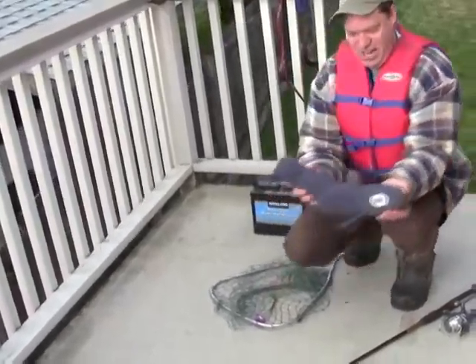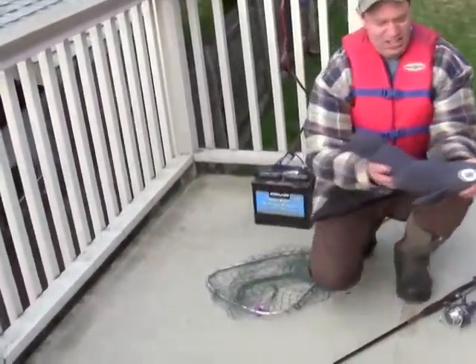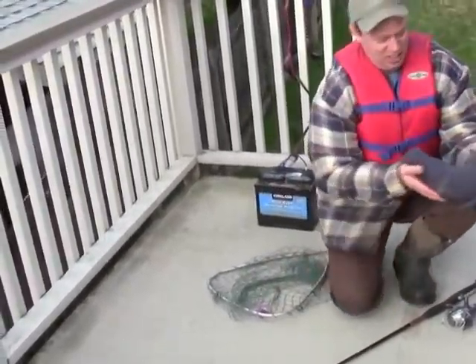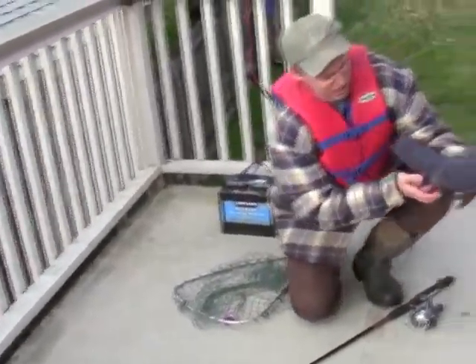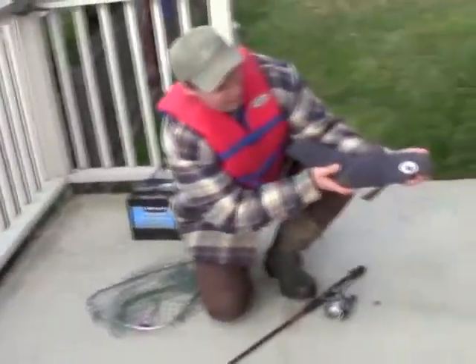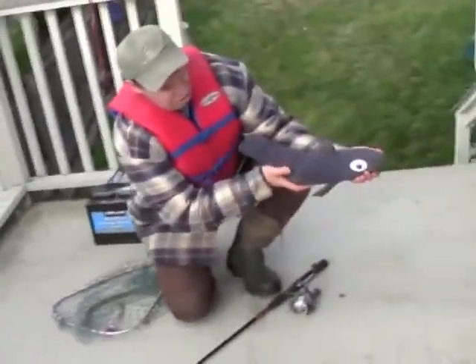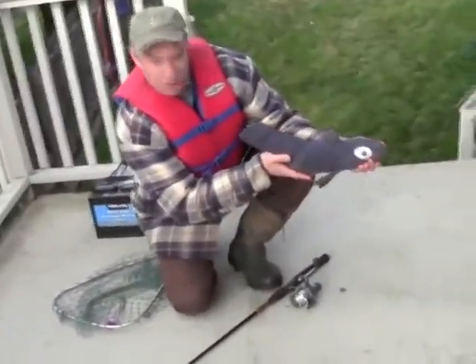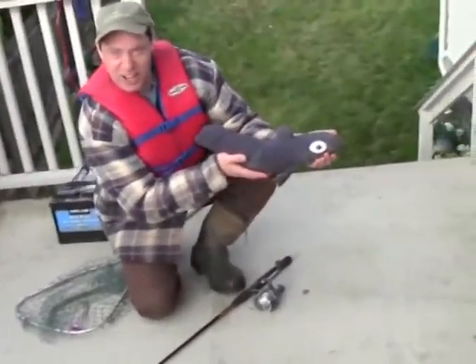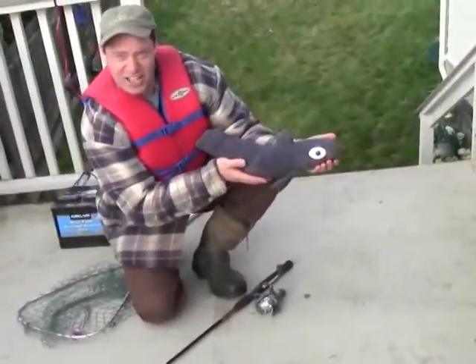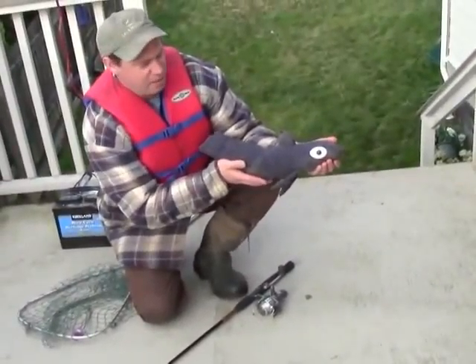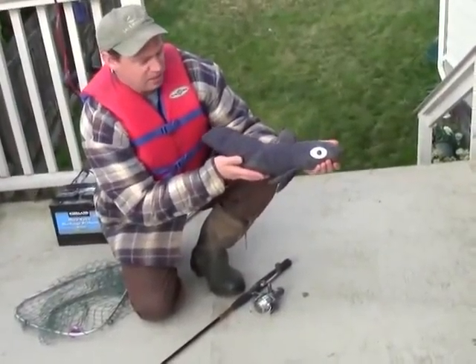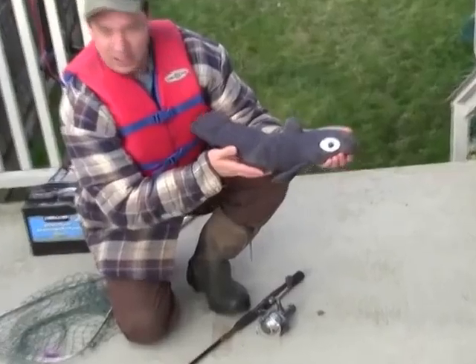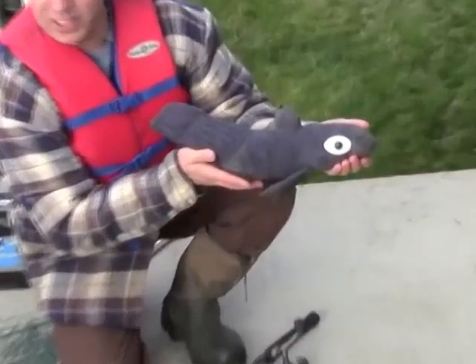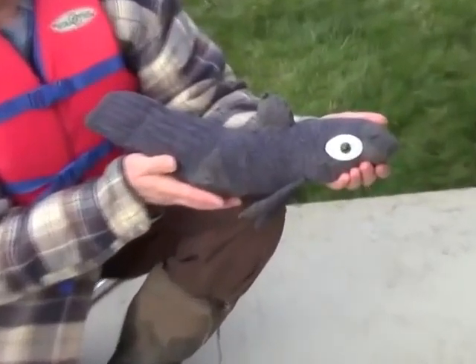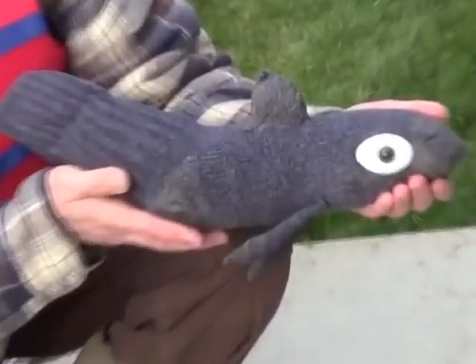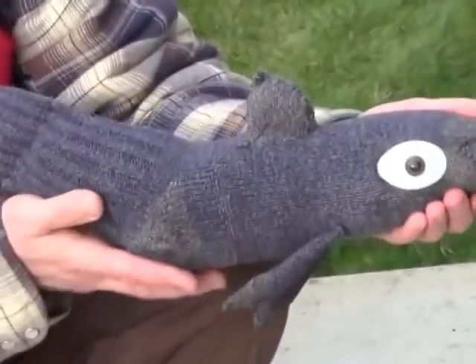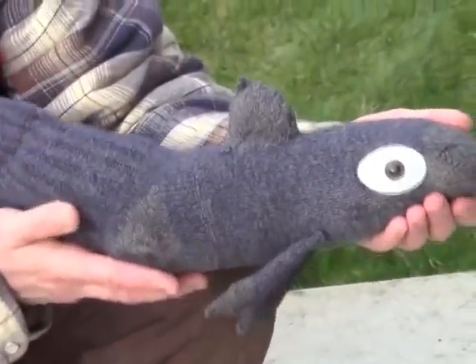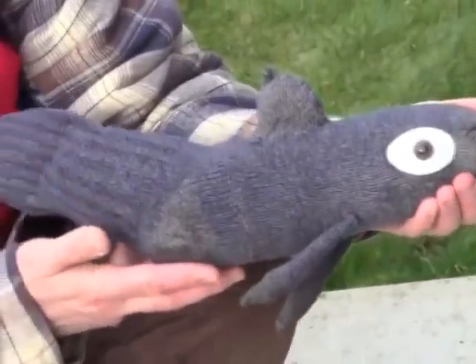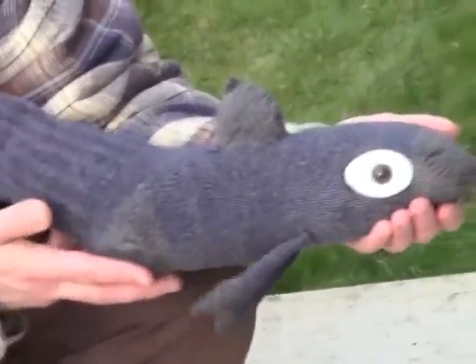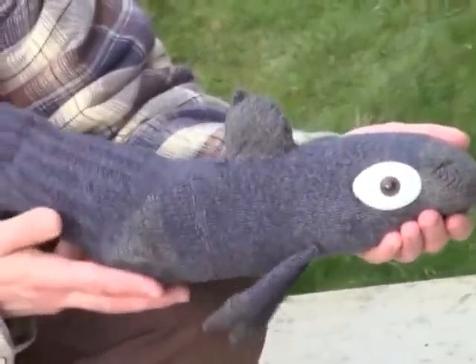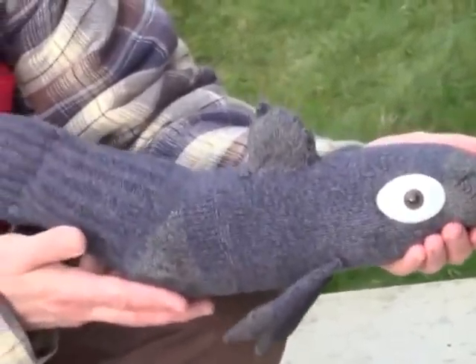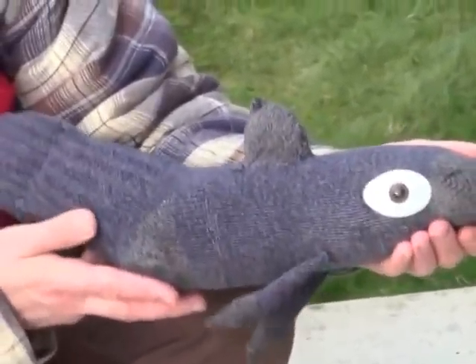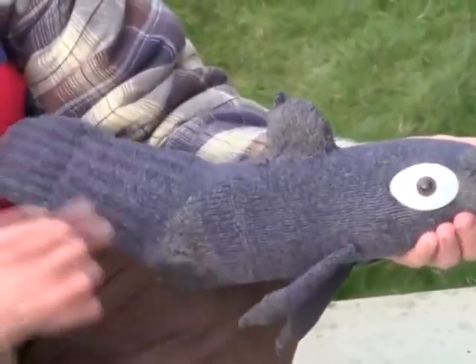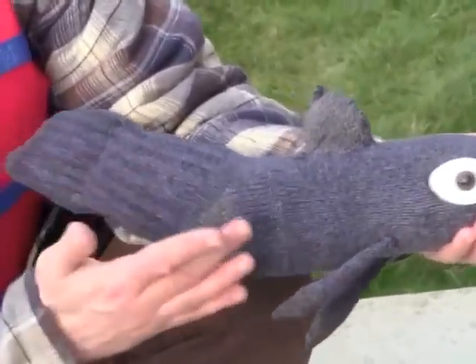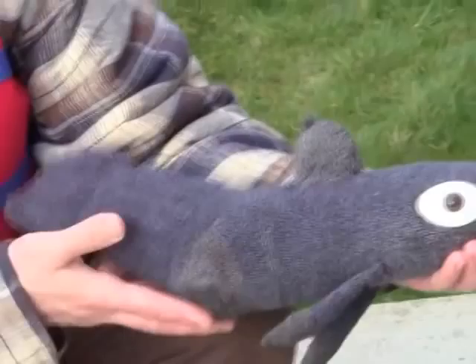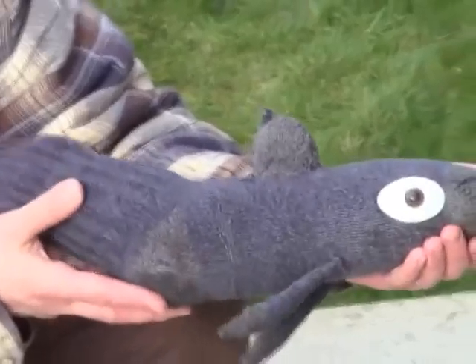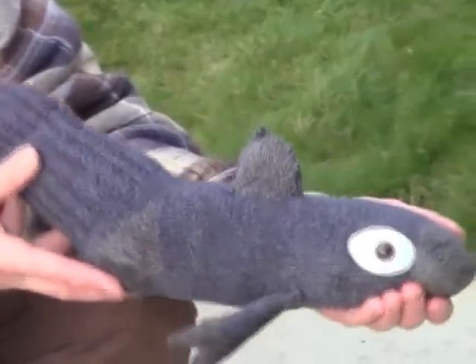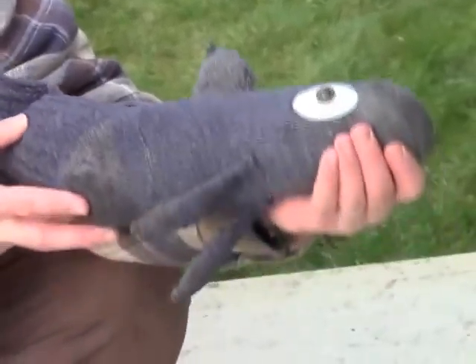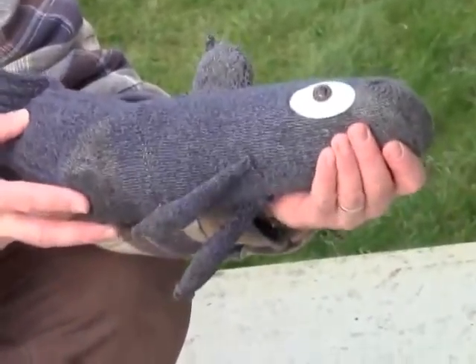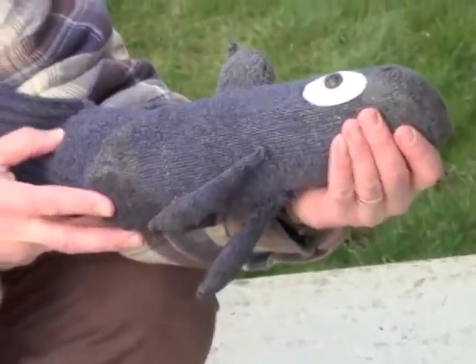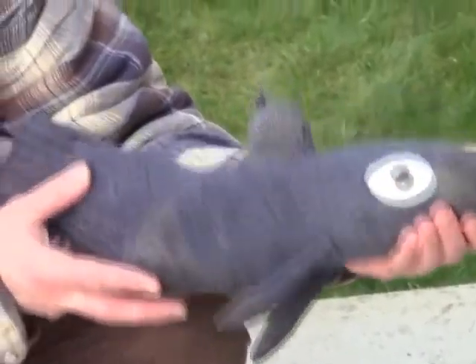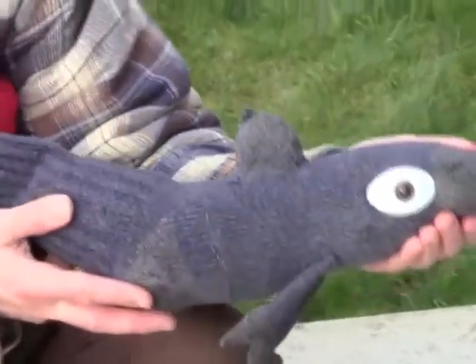Look at that — that's a beautiful sockeye salmon! A different color than you find out in the ocean, but lawn sockeye salmon are different. They're blue. He's beautiful.